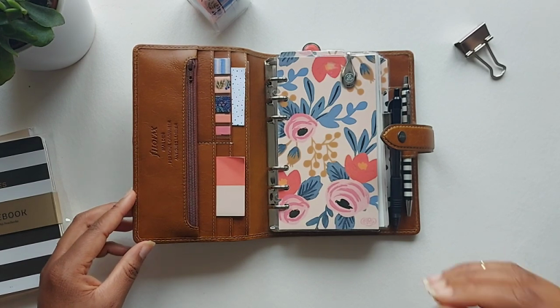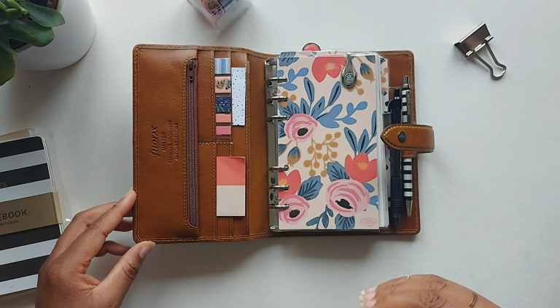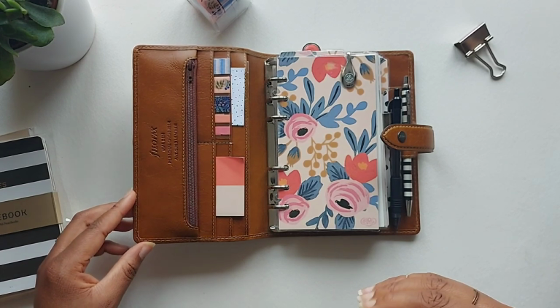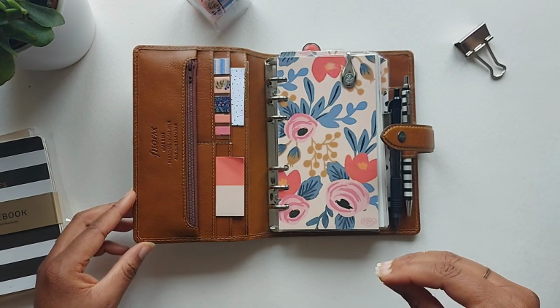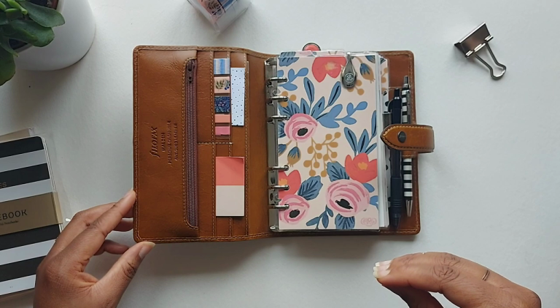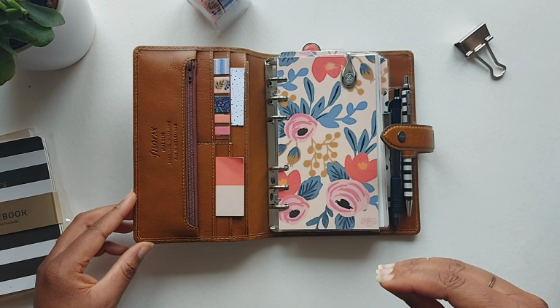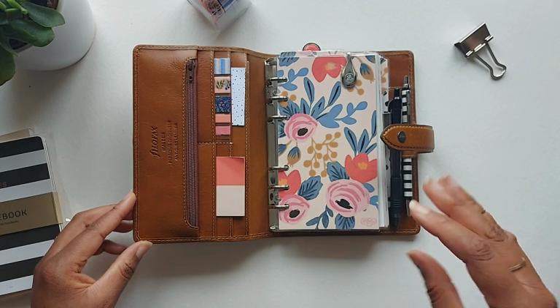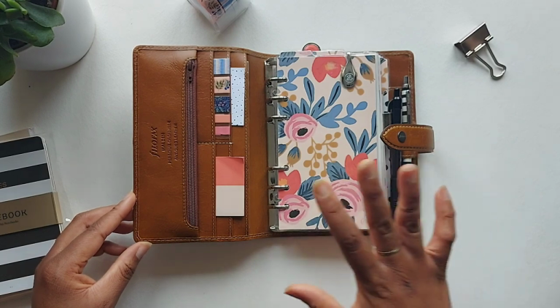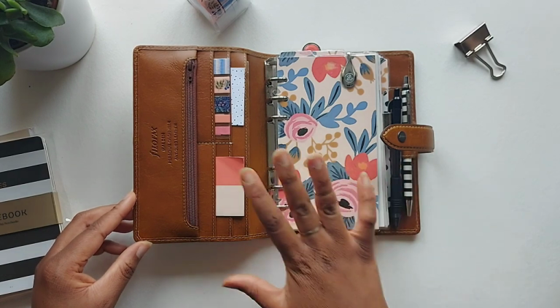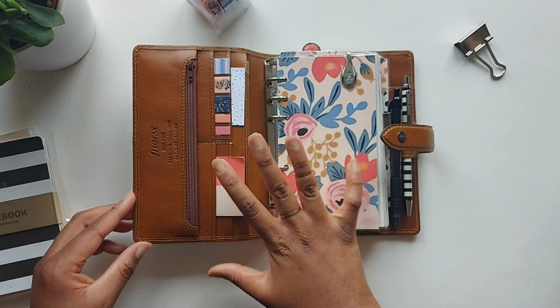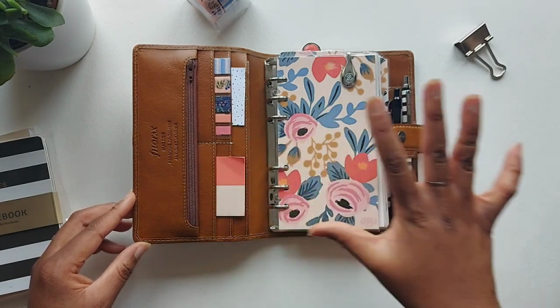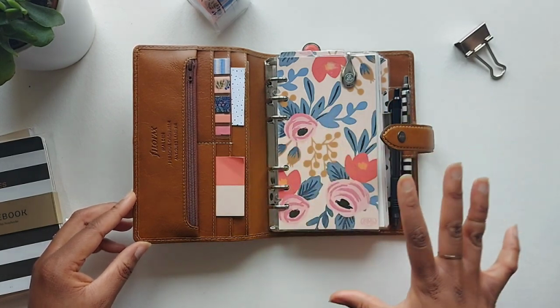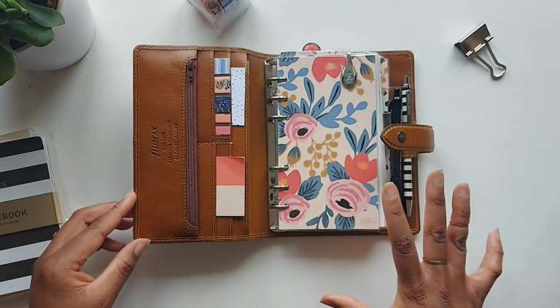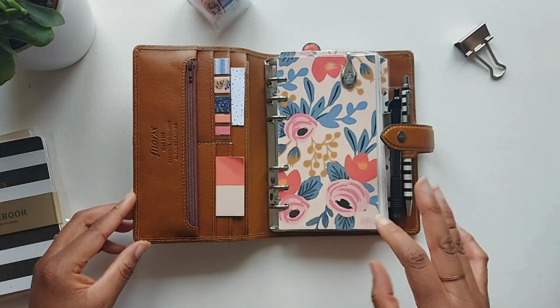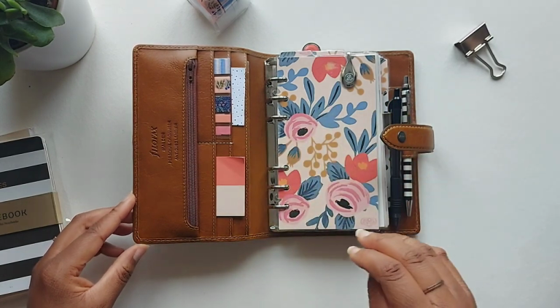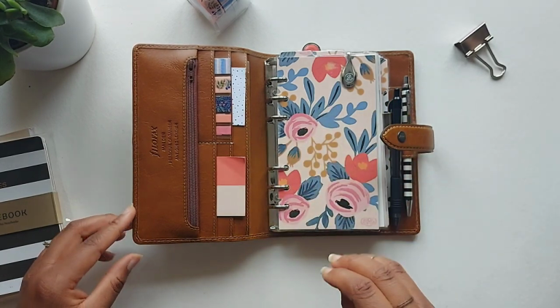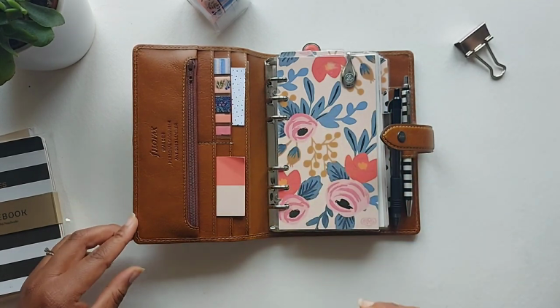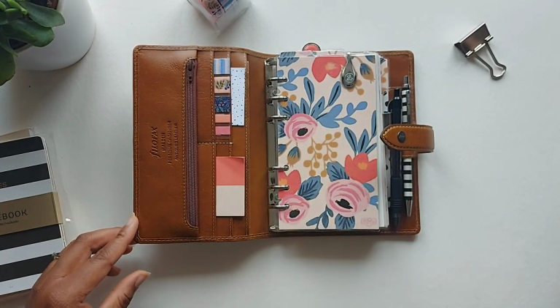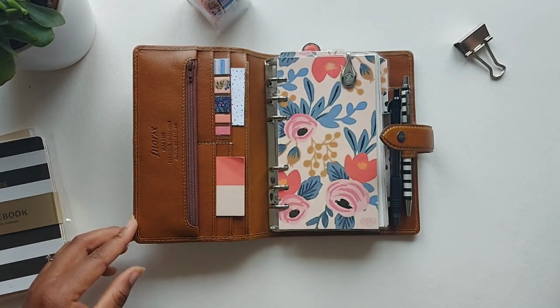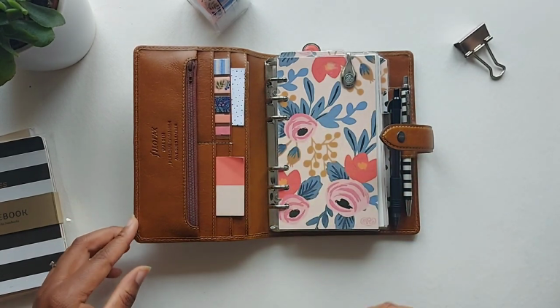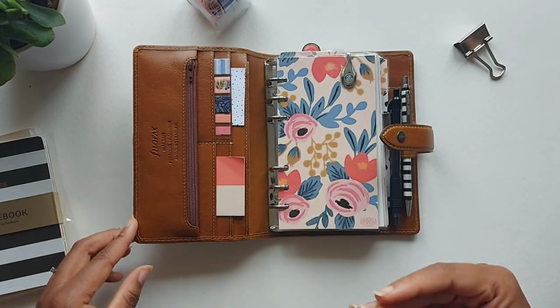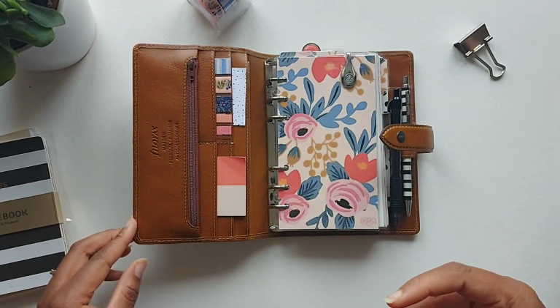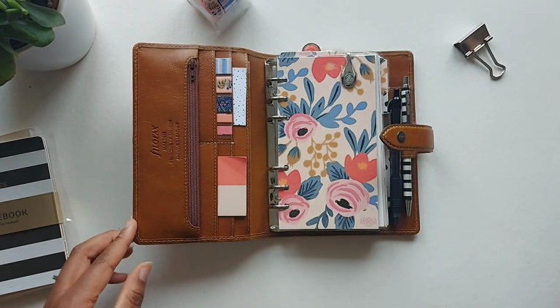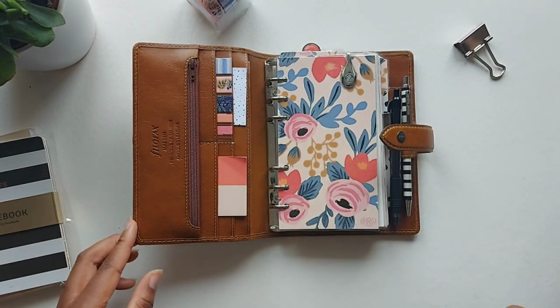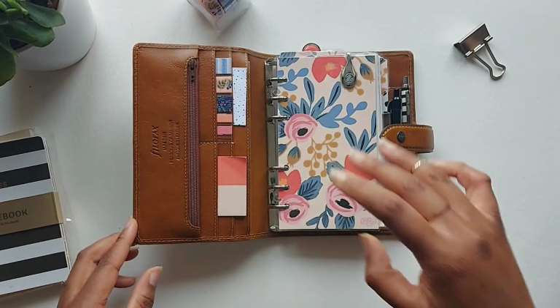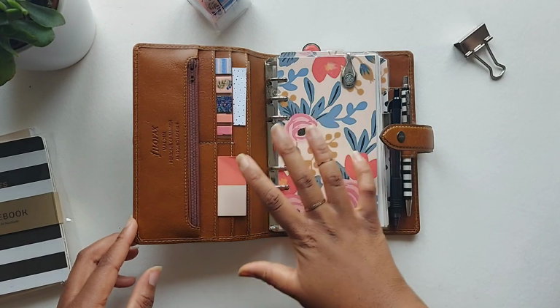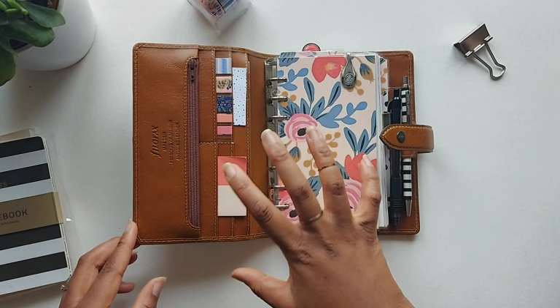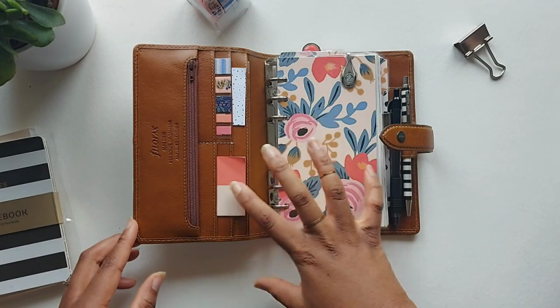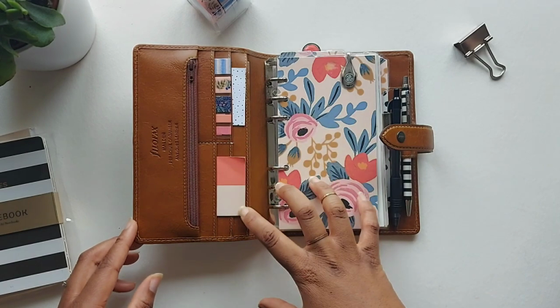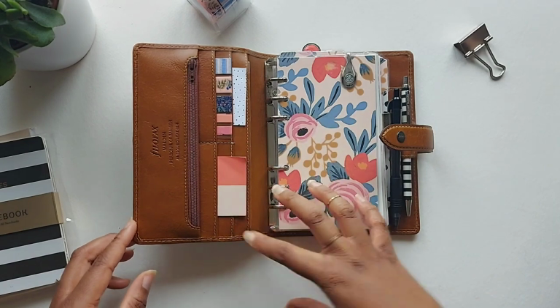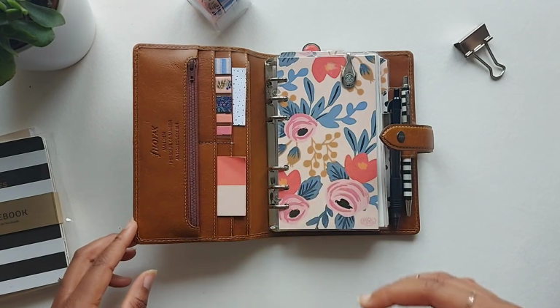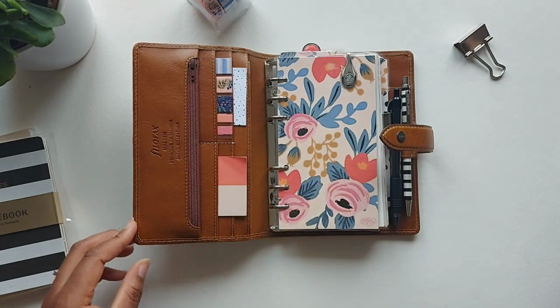If you saw my last planner setup, you'll know that I like to keep things very simple in my planner — just the right balance between function and fancy.